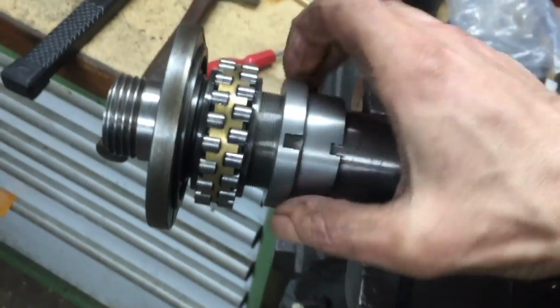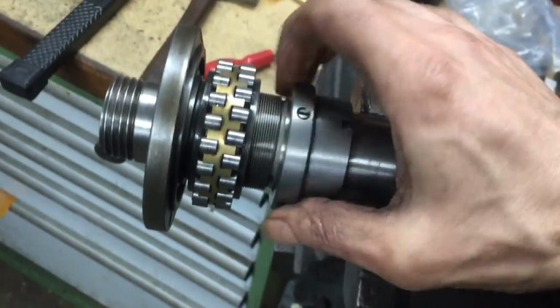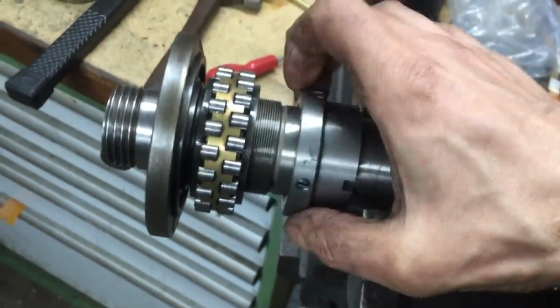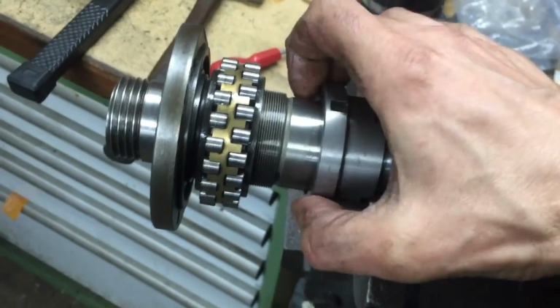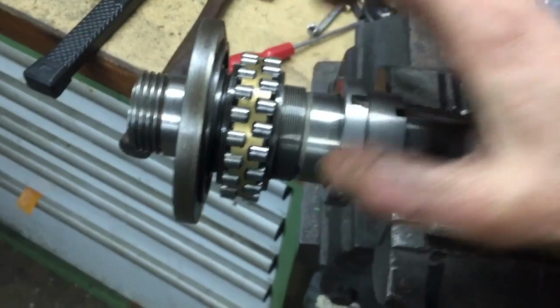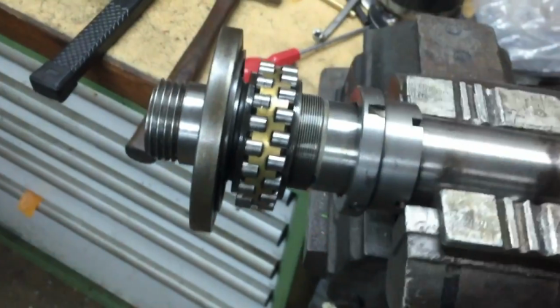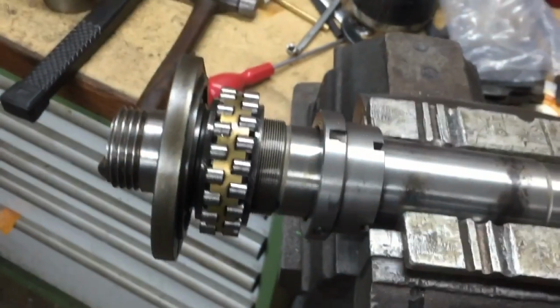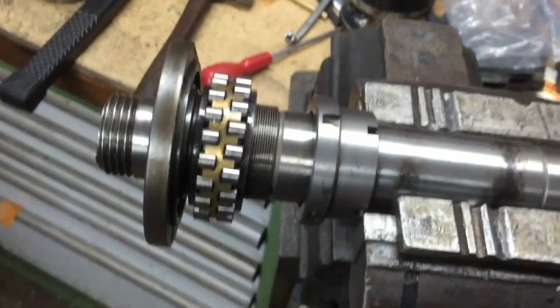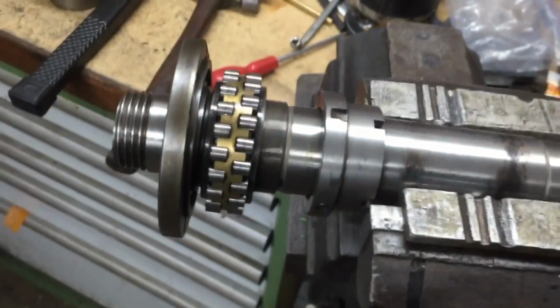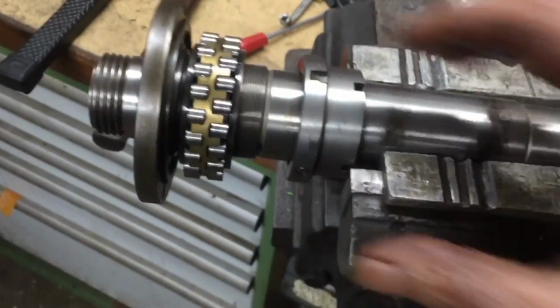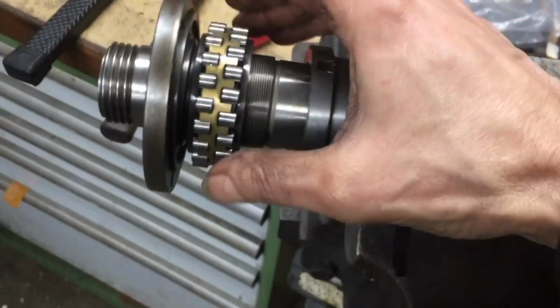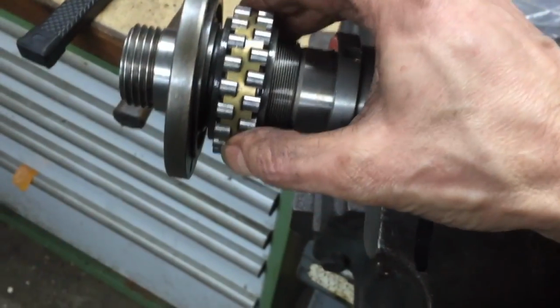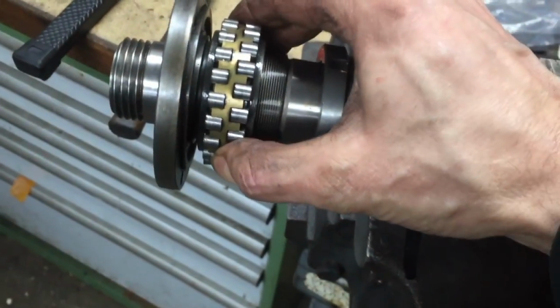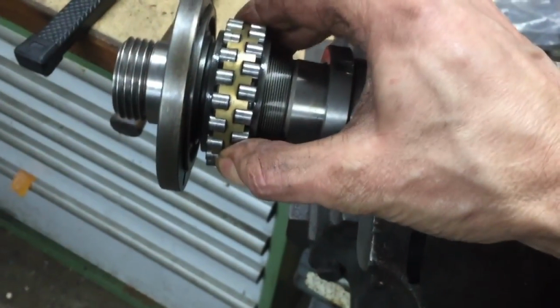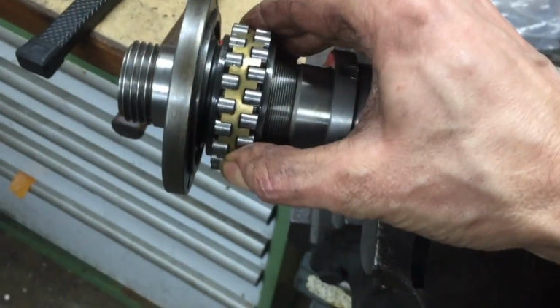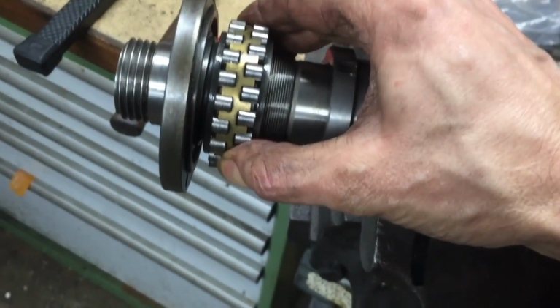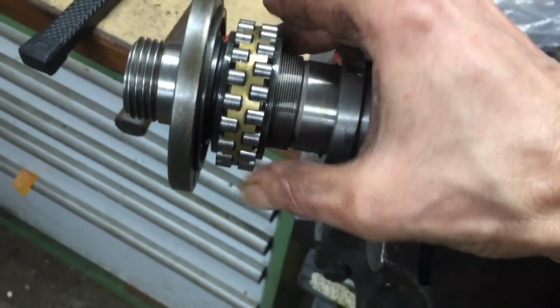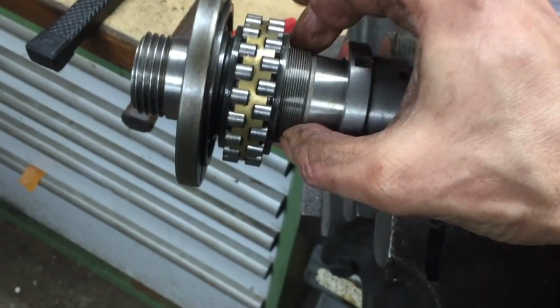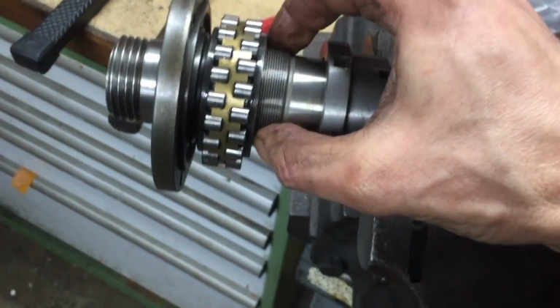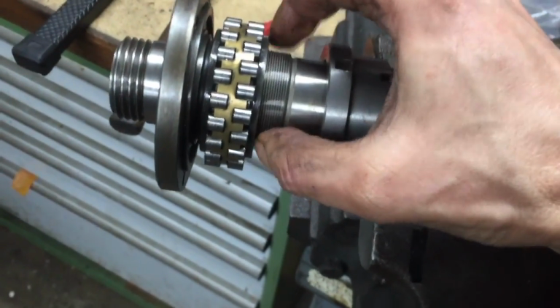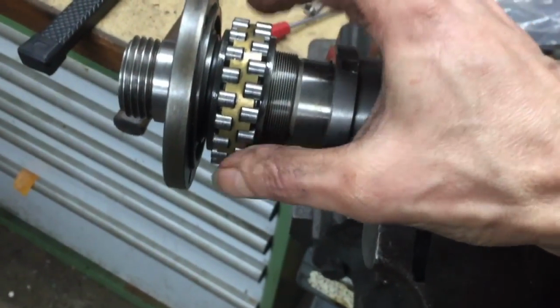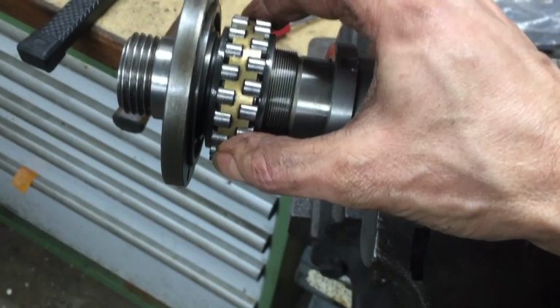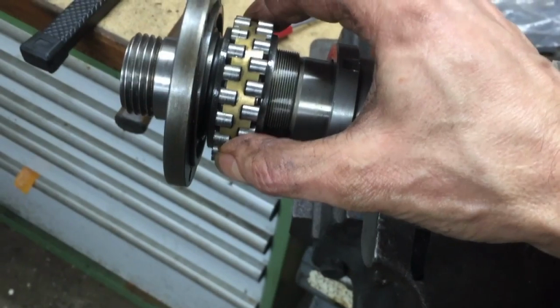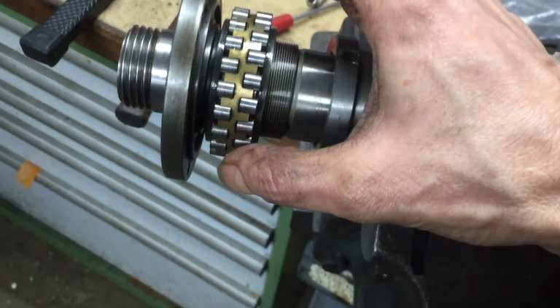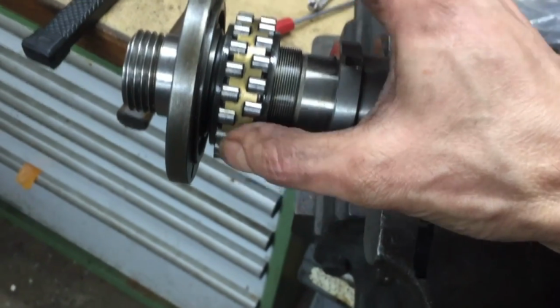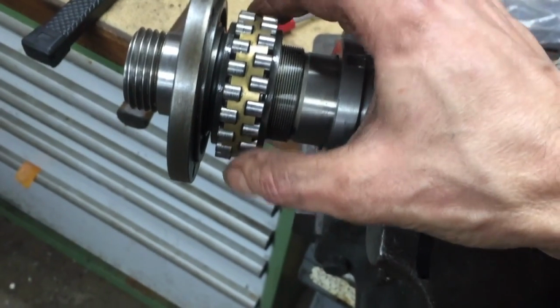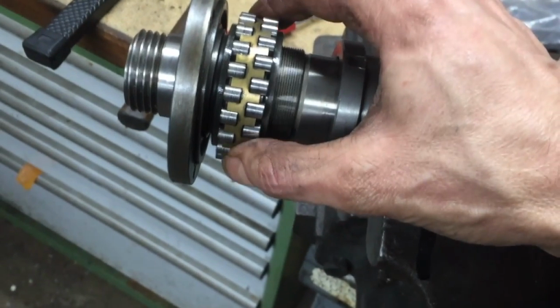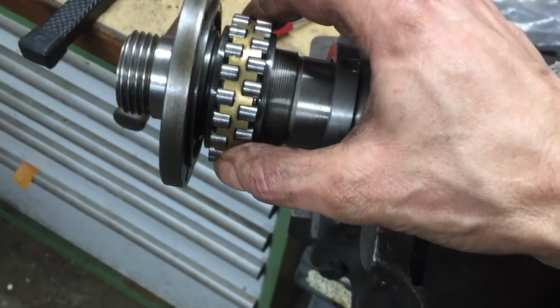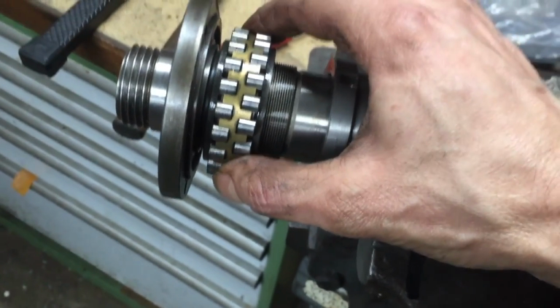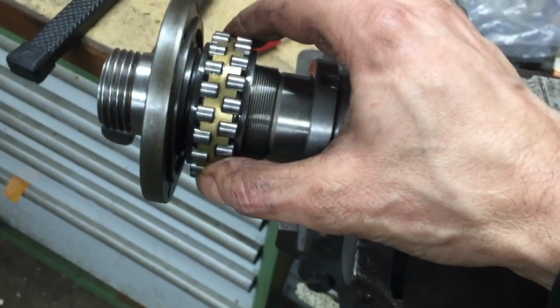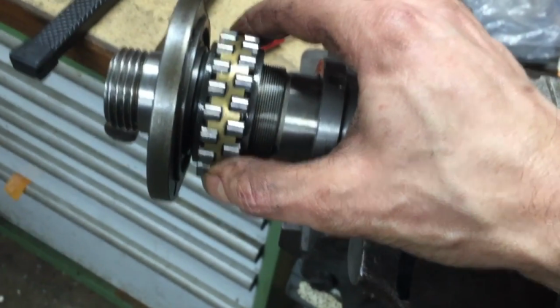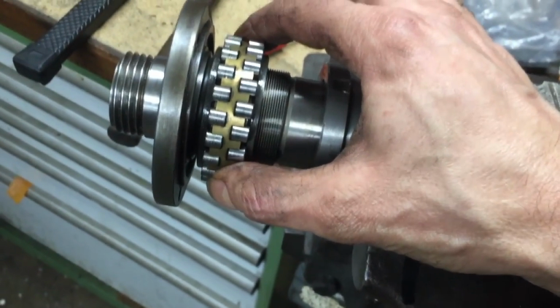There we are. So once that collar is removed, we've now got to try and get the bearing off the tapered seat, and that's going to be pretty tight on there.